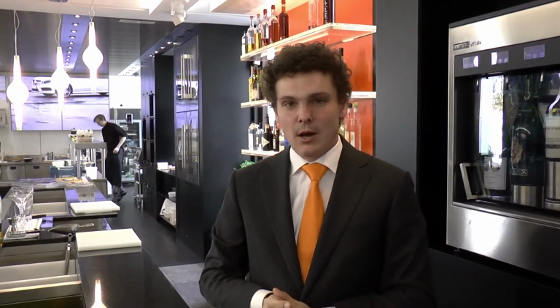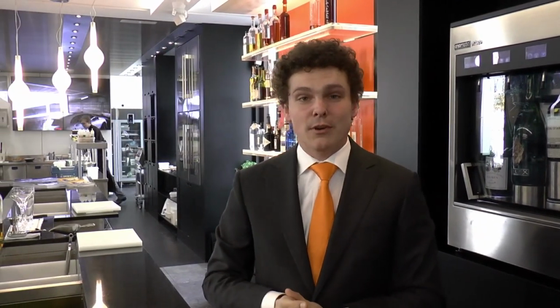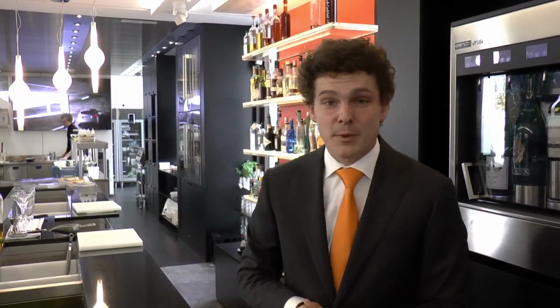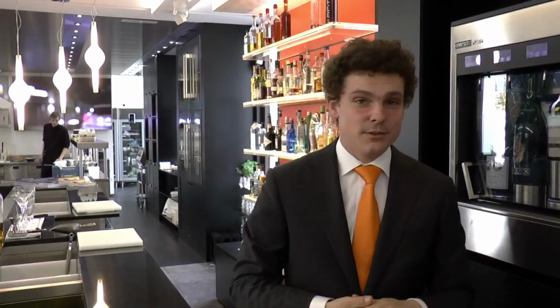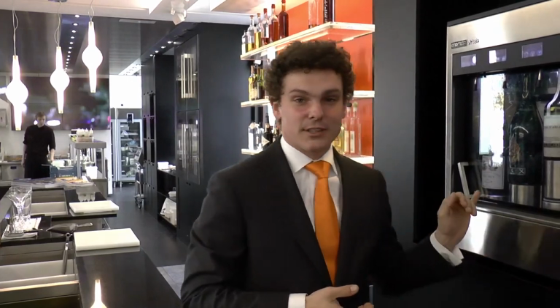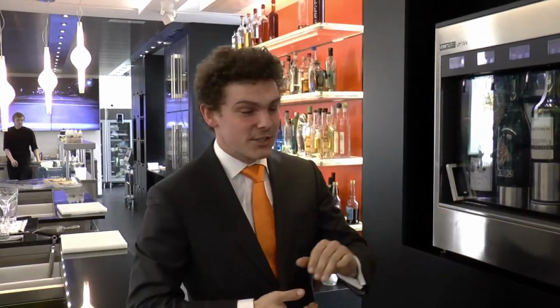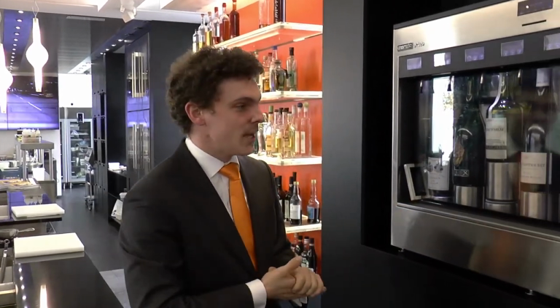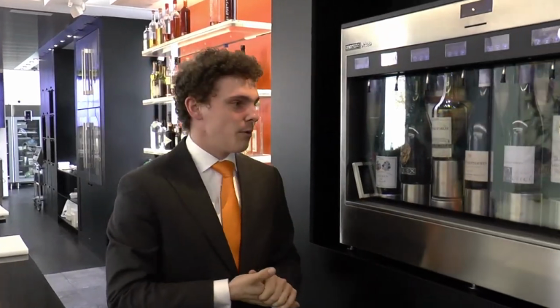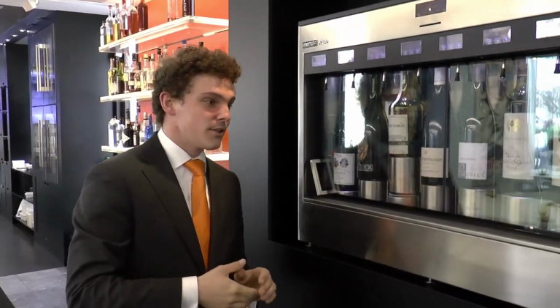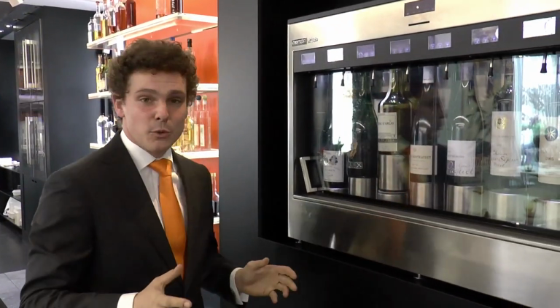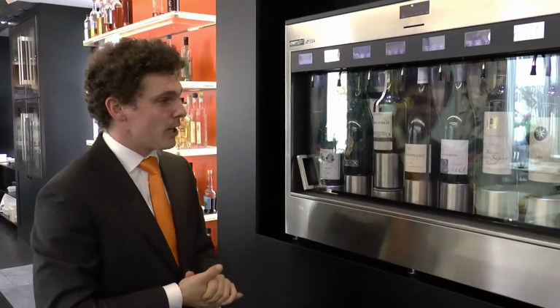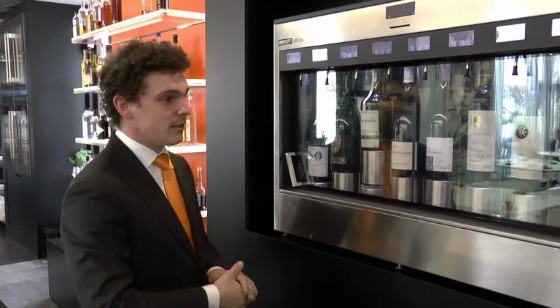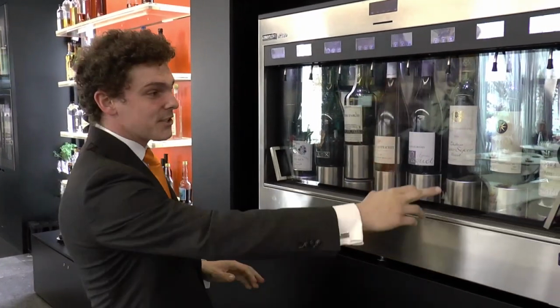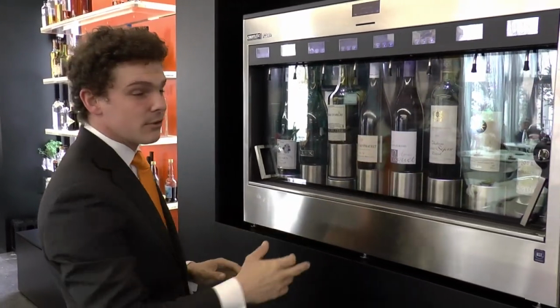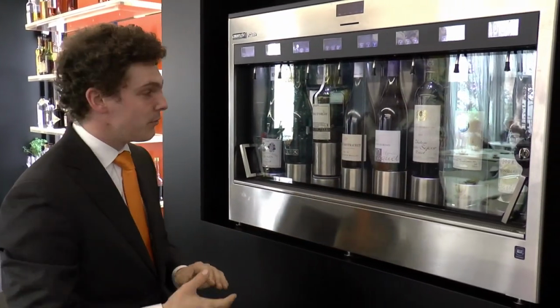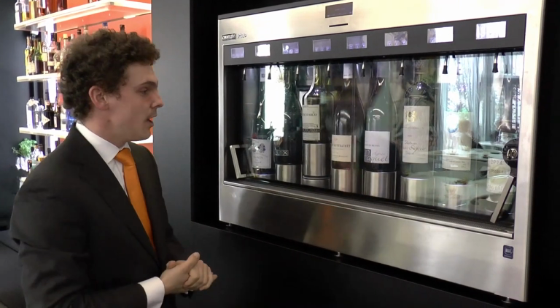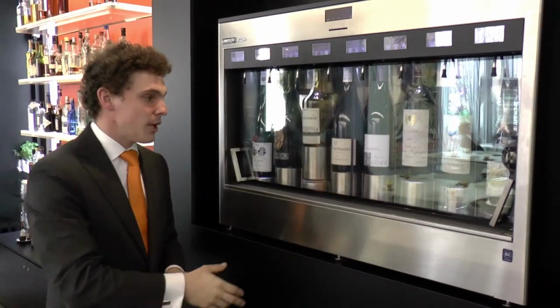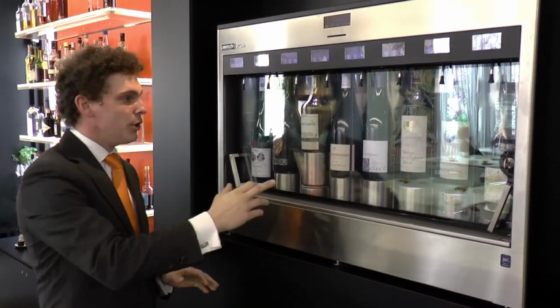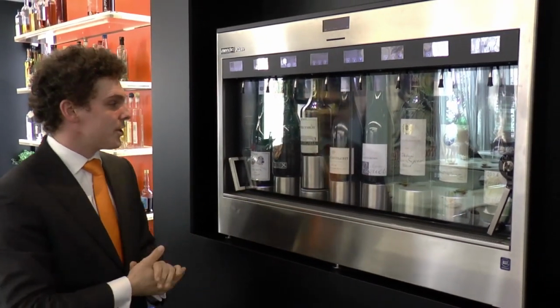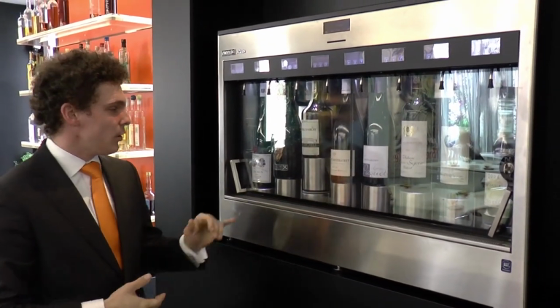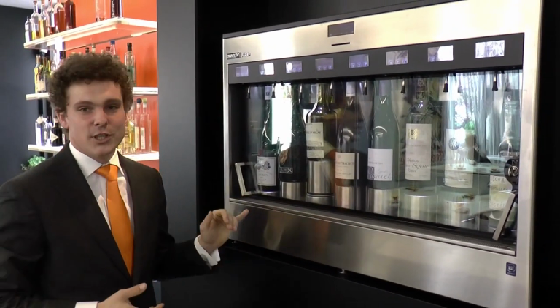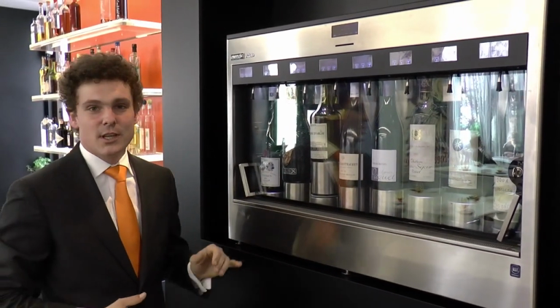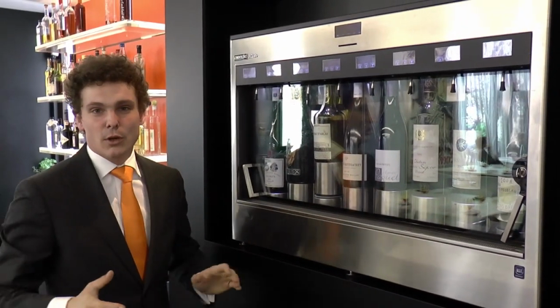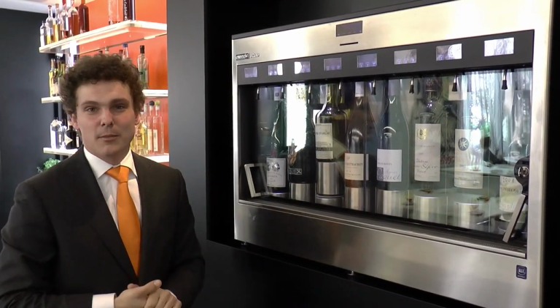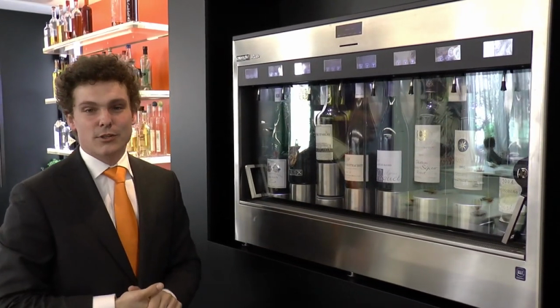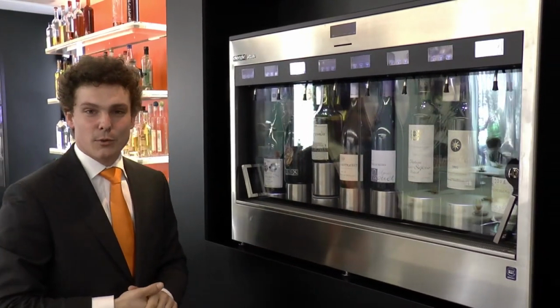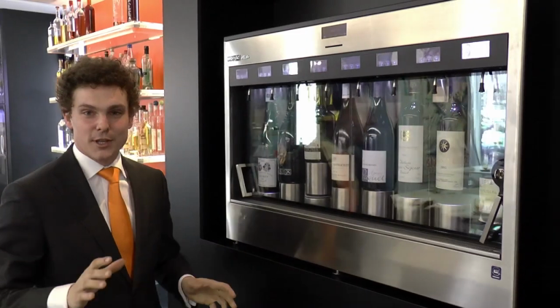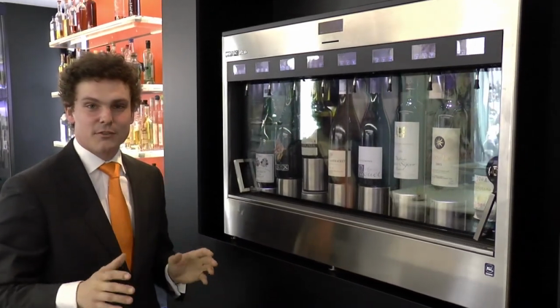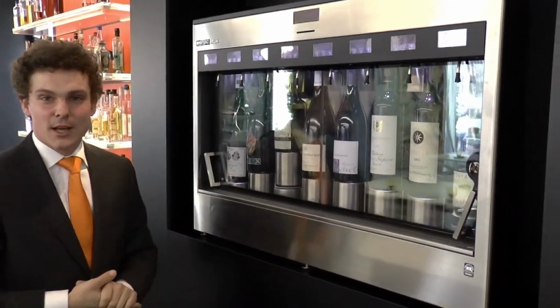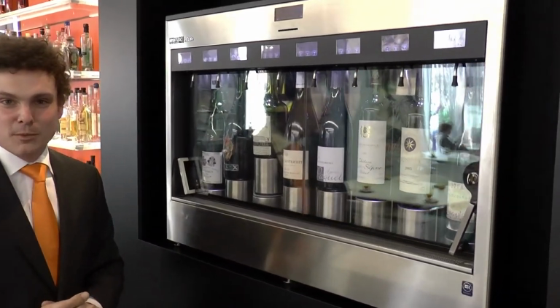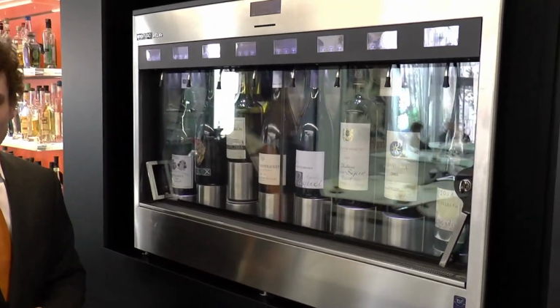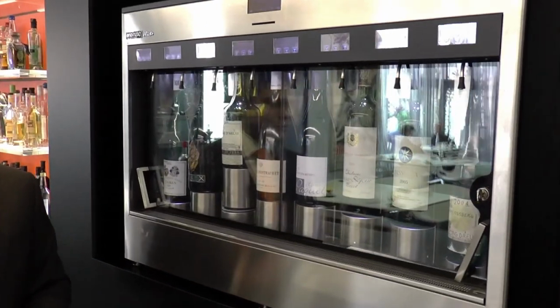We also have our wine specials — you can find them here in this case, where we have some very beautiful wines like the Sassicaia 2005, or a nice Puligny Montrachet, also the Silex. You can all order them by the glass. We always have seven of them available, which you can choose from.